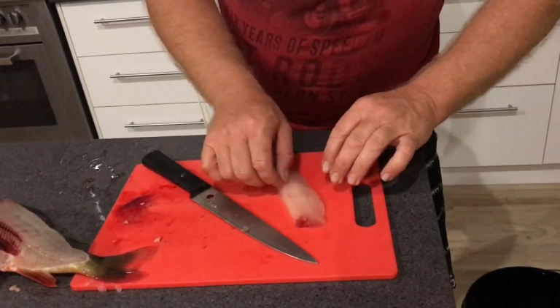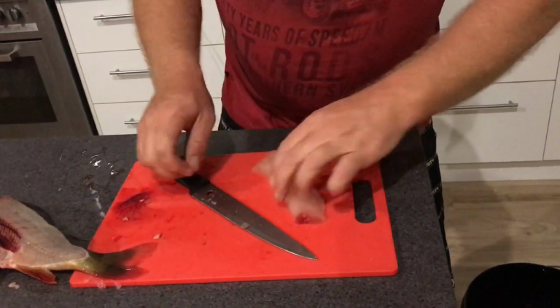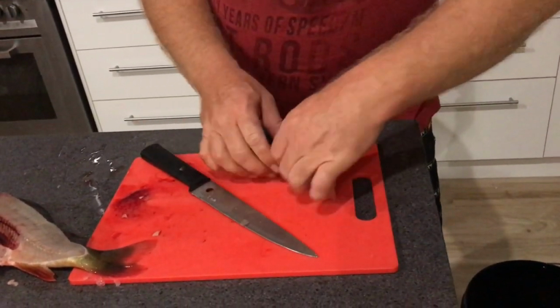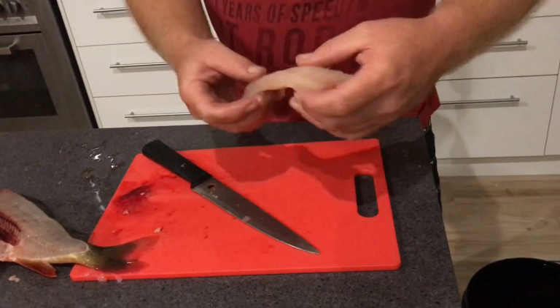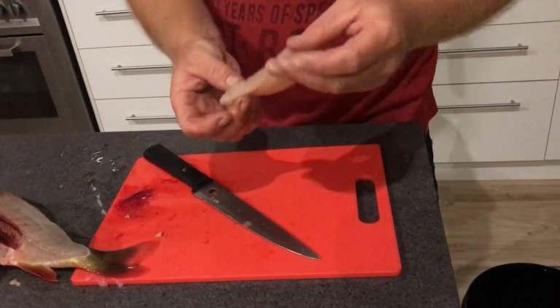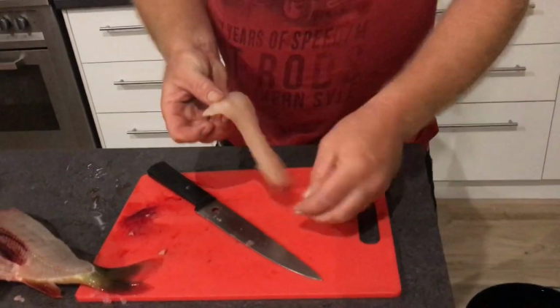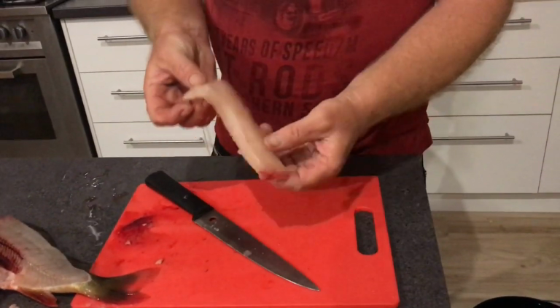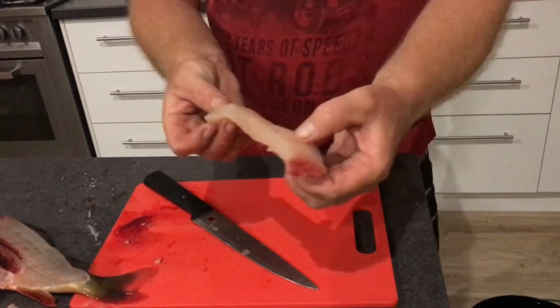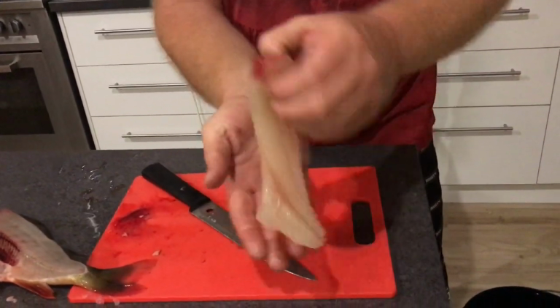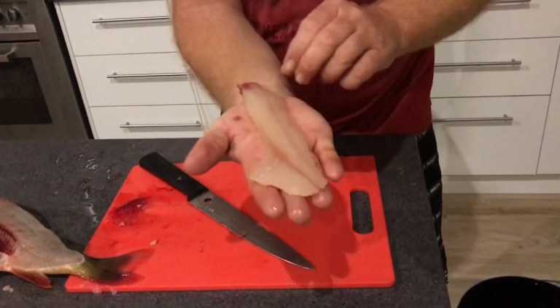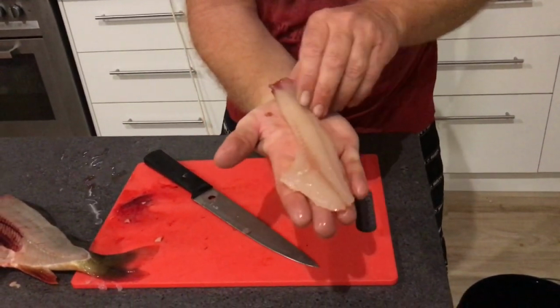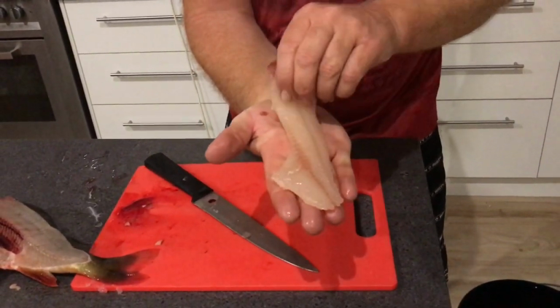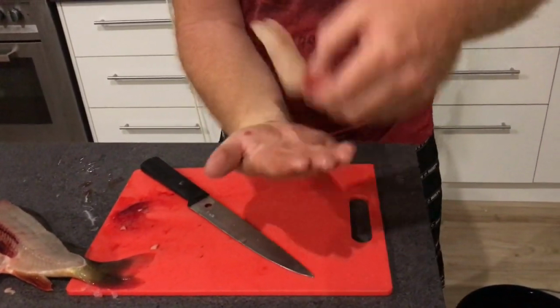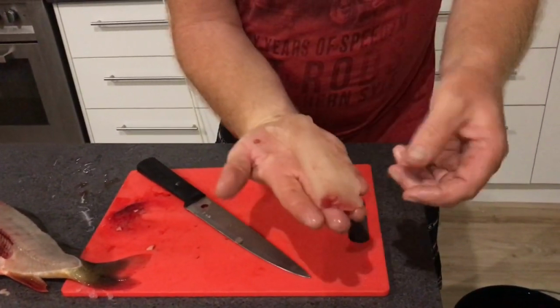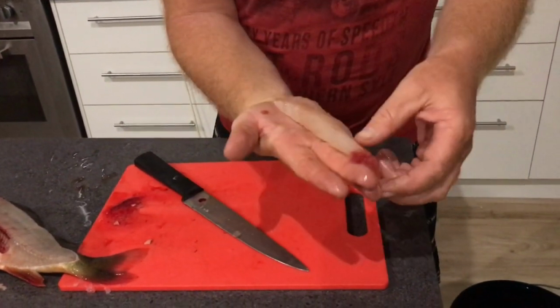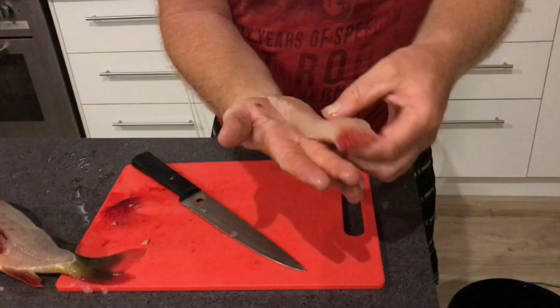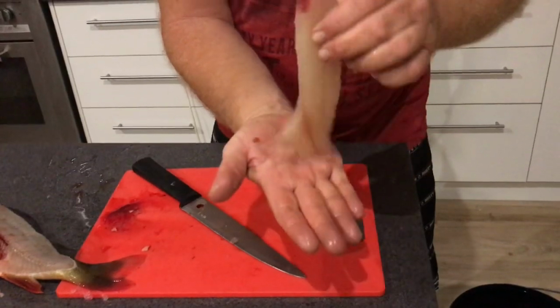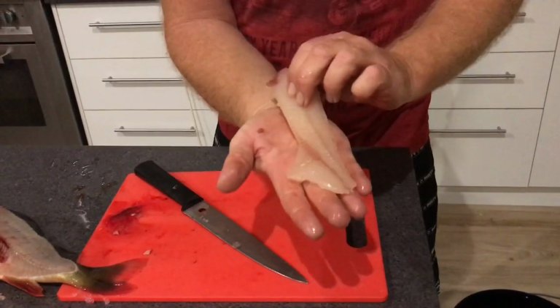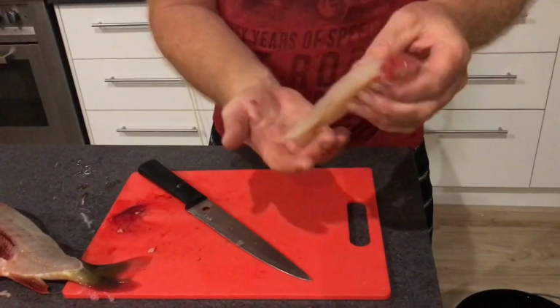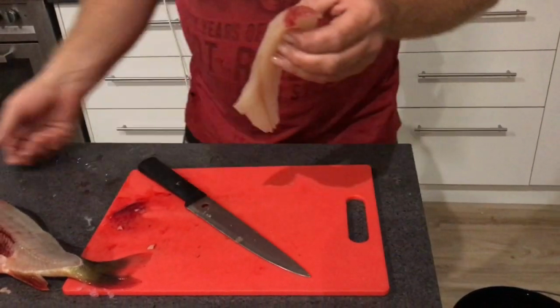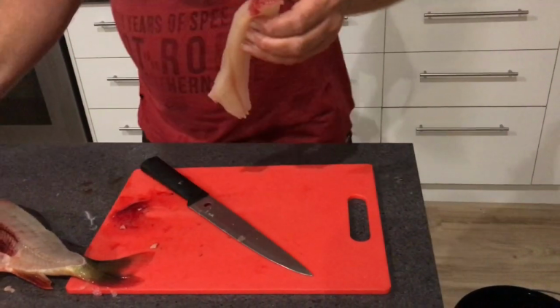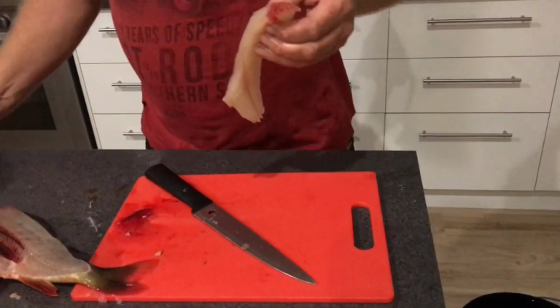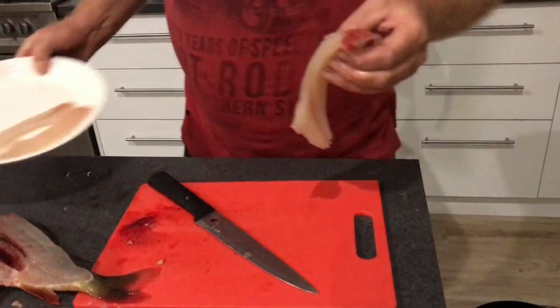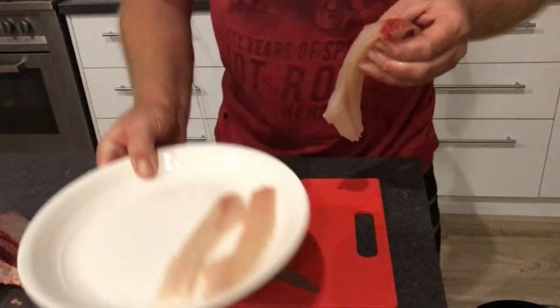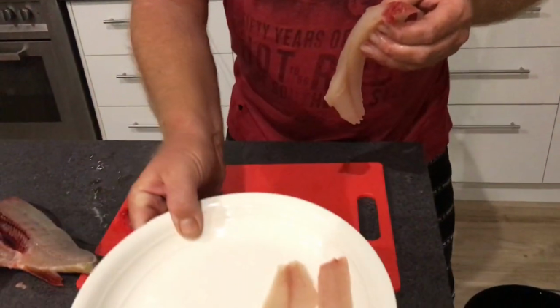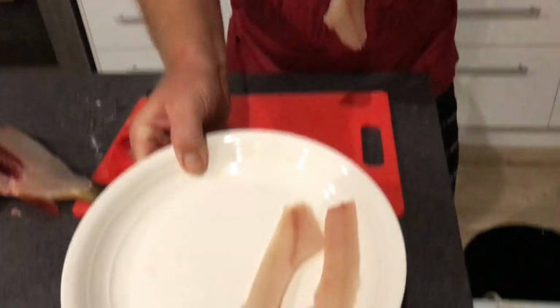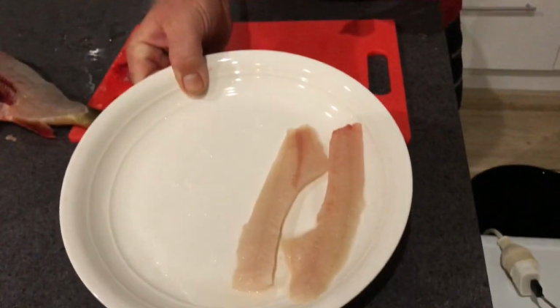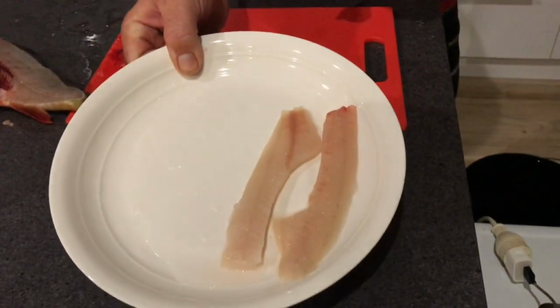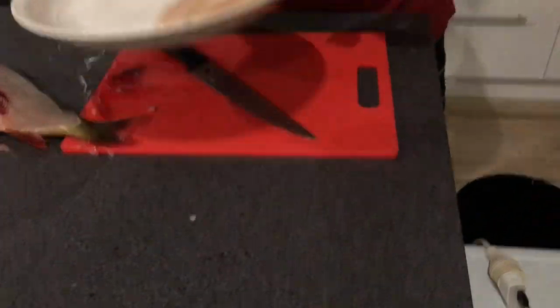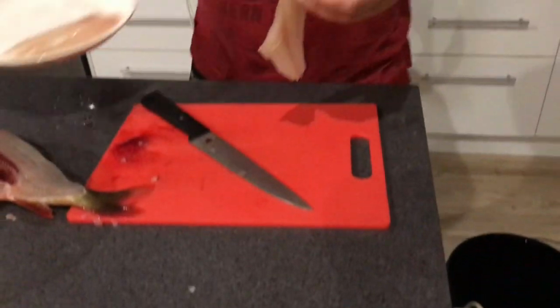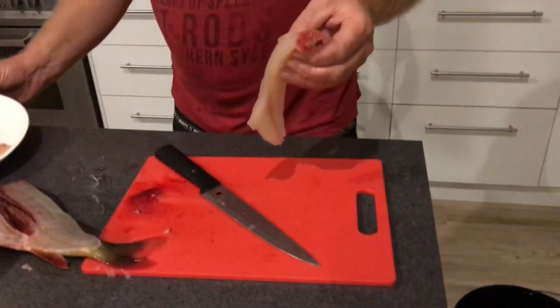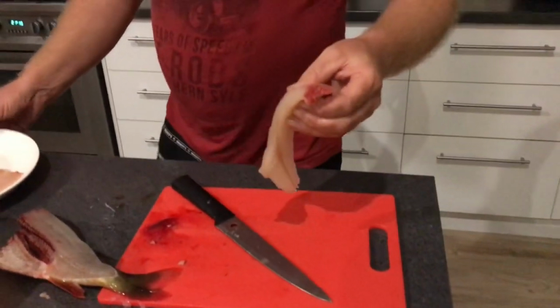So then I'll give the fillet a wash, but that's the fillet. Look at that — that's enough for us. Here's a couple I've done from a smaller fish, I'll show you again in a second.